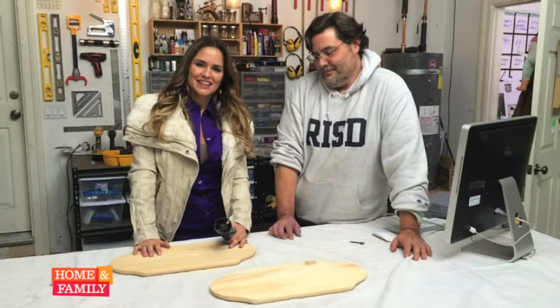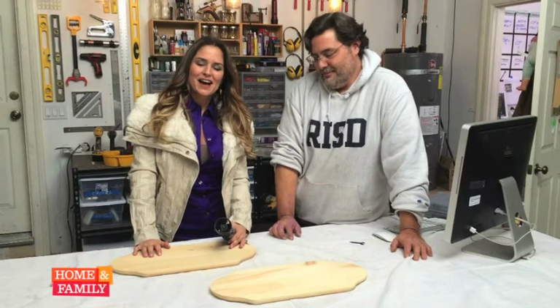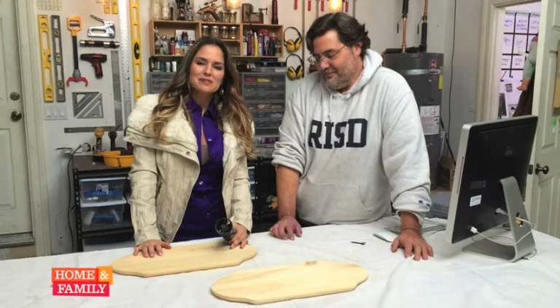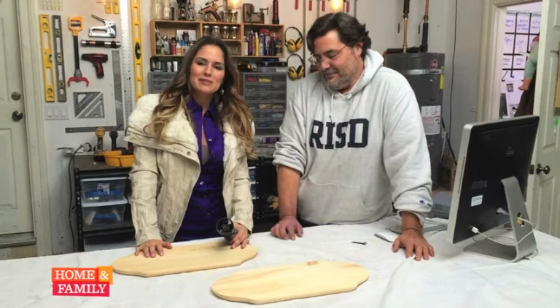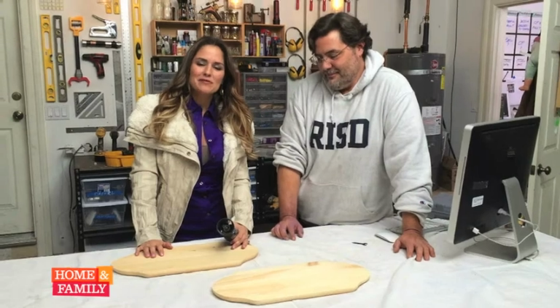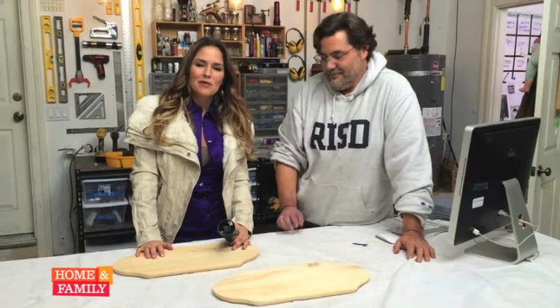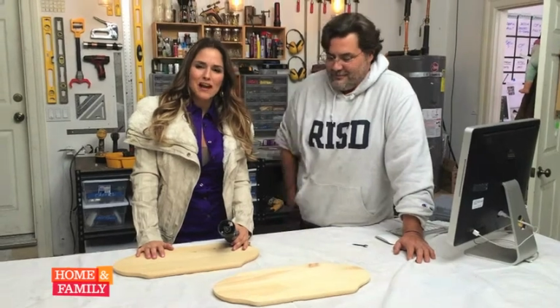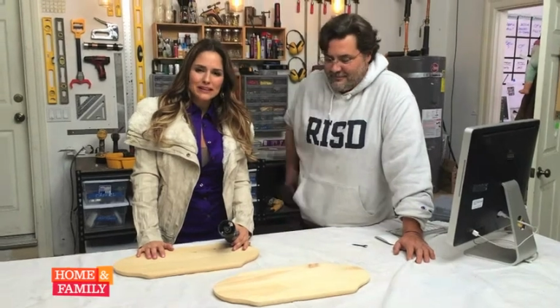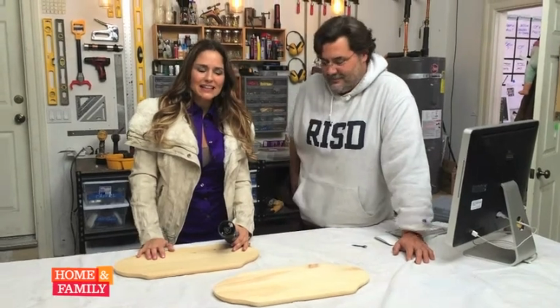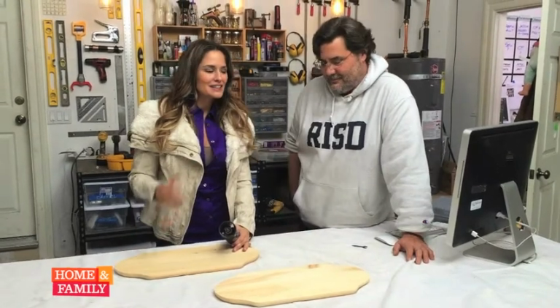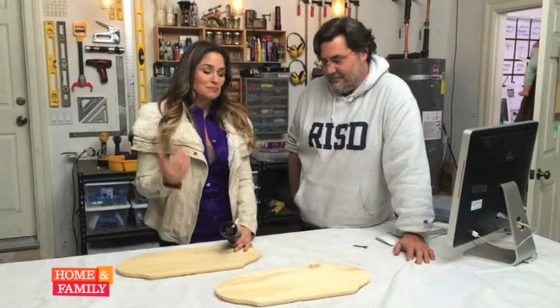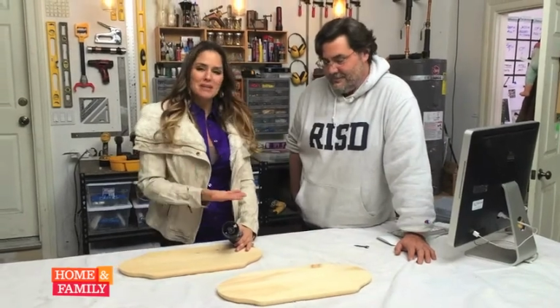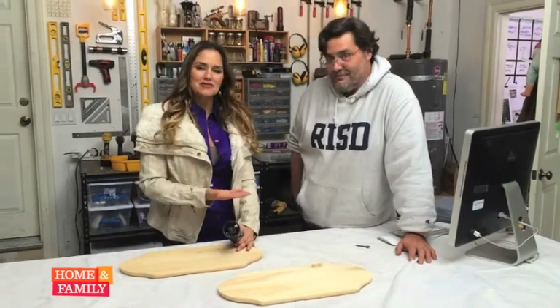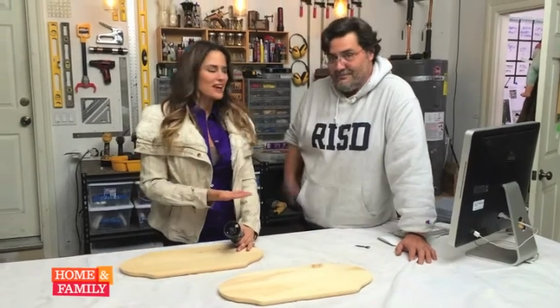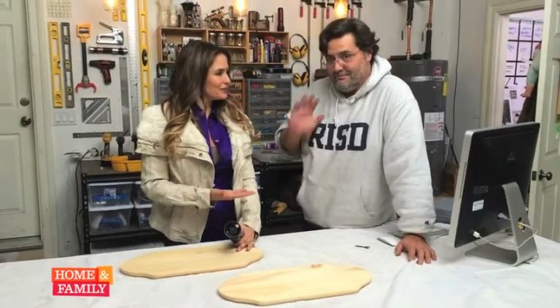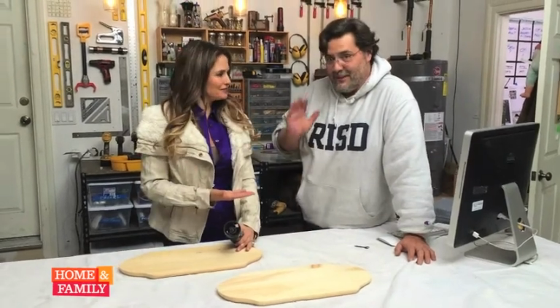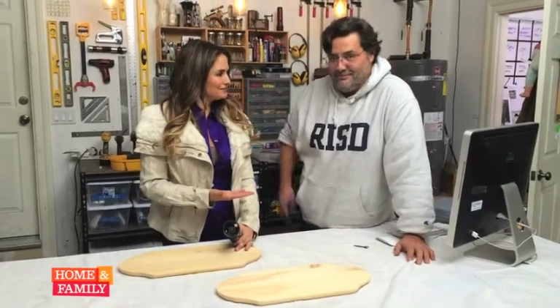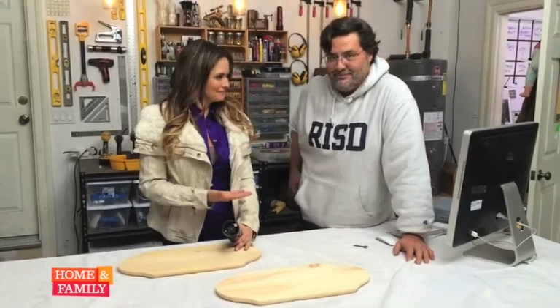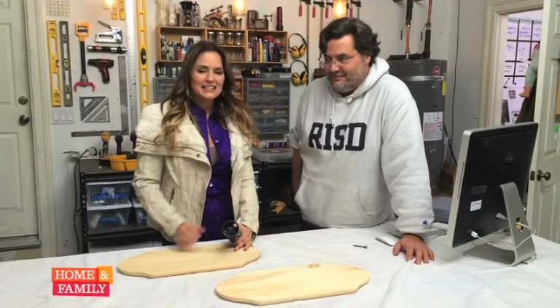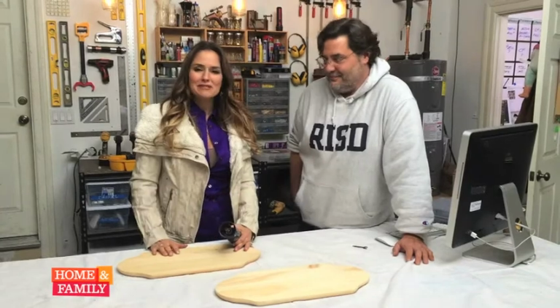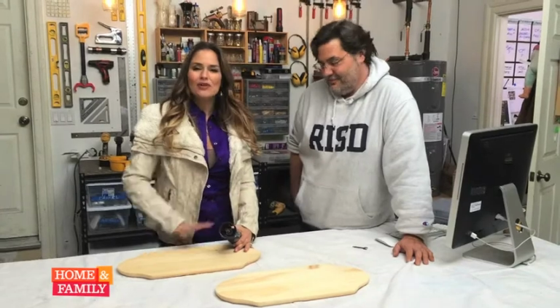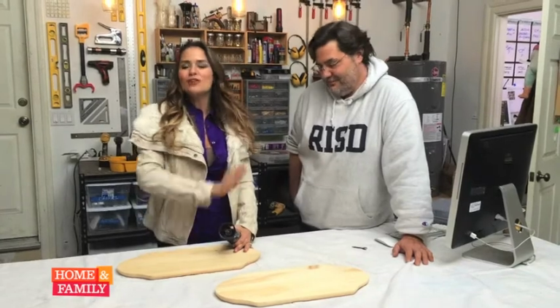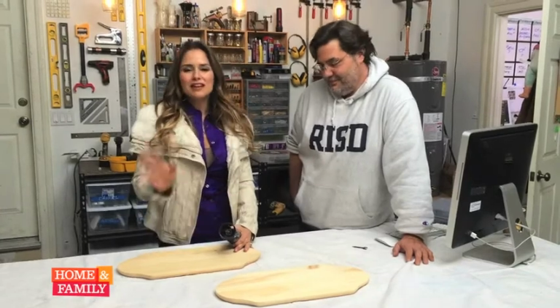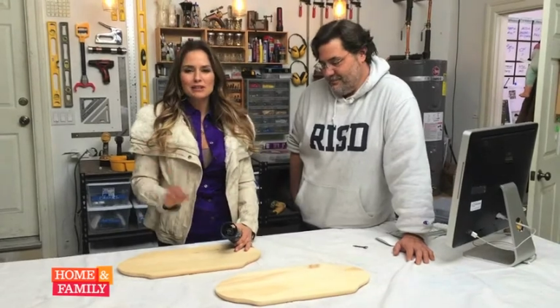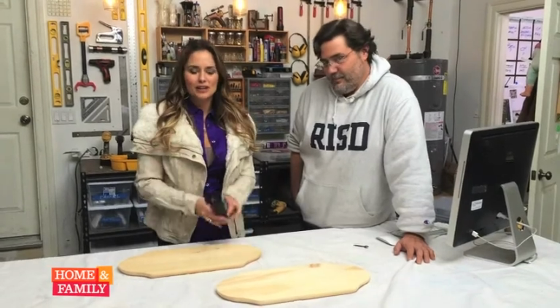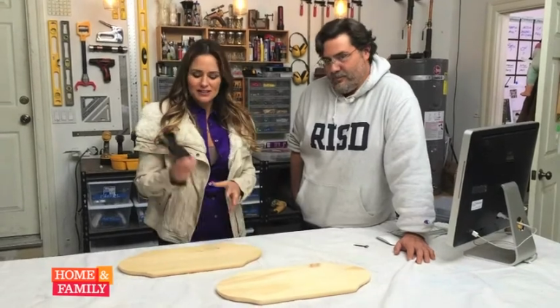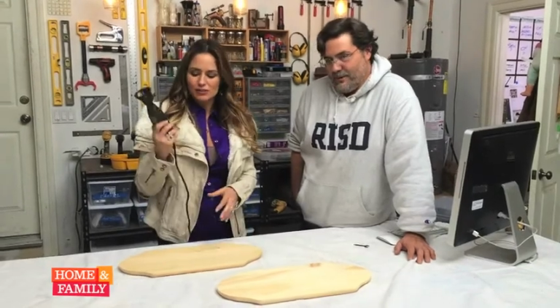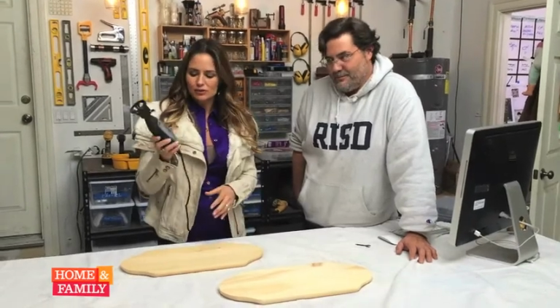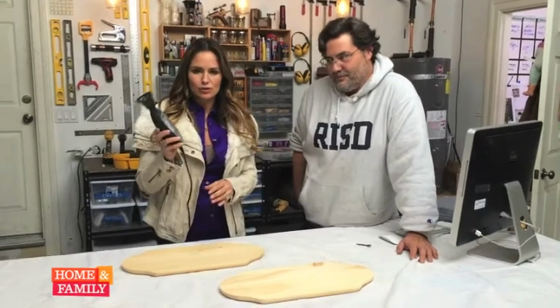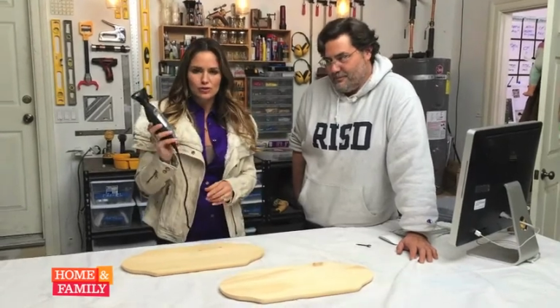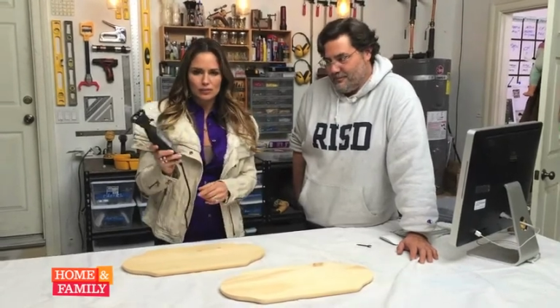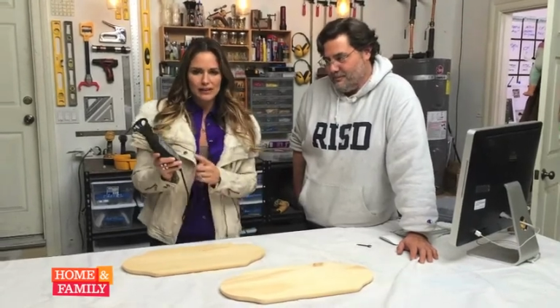Hi, I'm Tanya Memme from Home and Family, and this is Prop Master Dave. Today we did a whole segment on this incredible tool, the Dremel 3000.